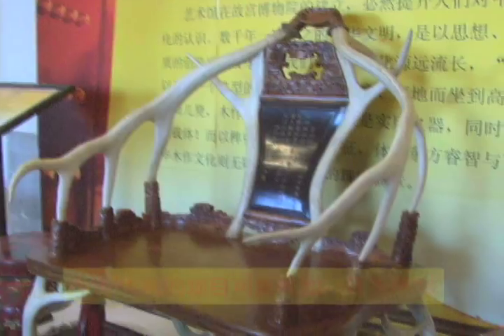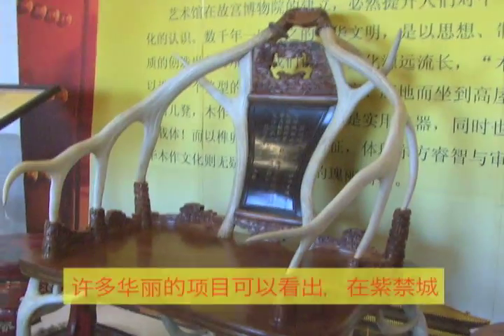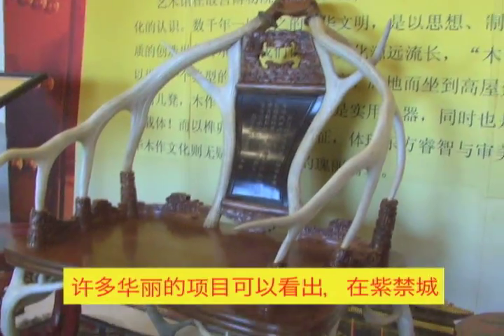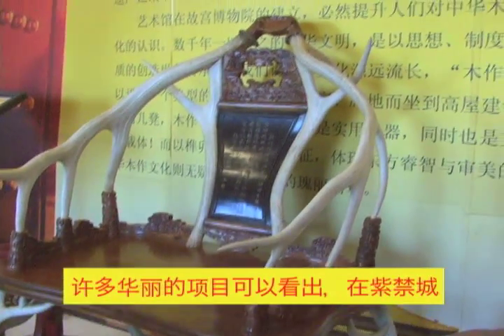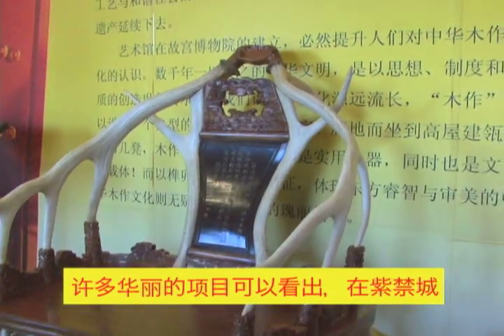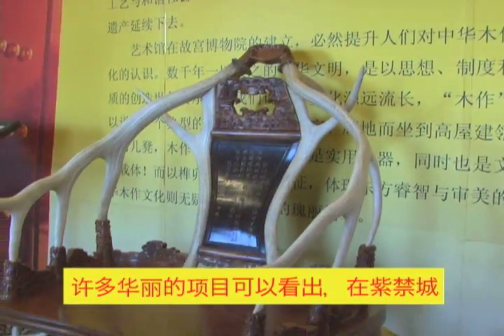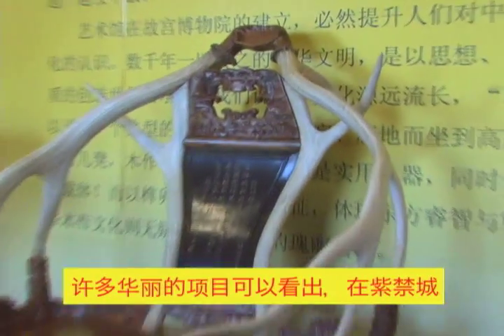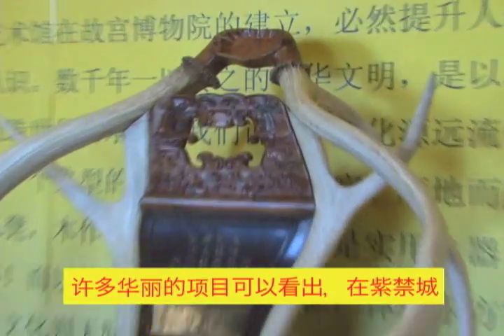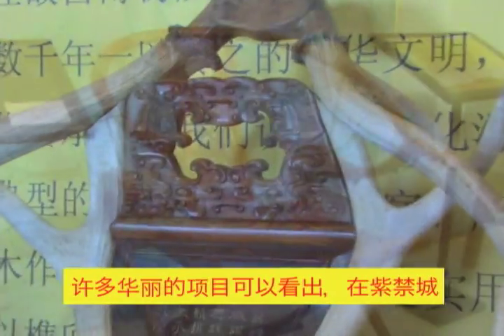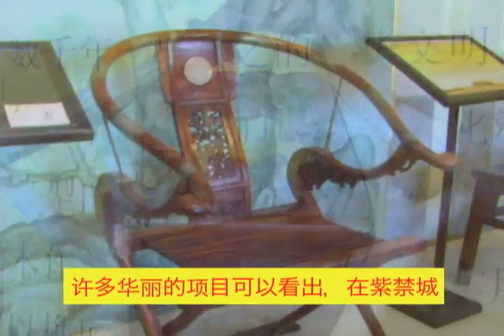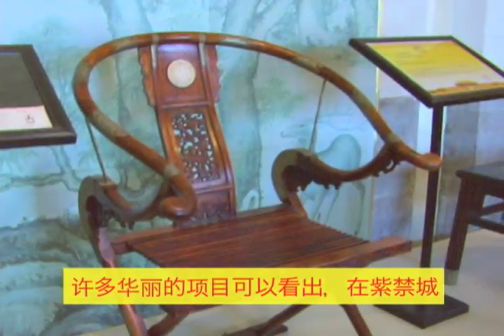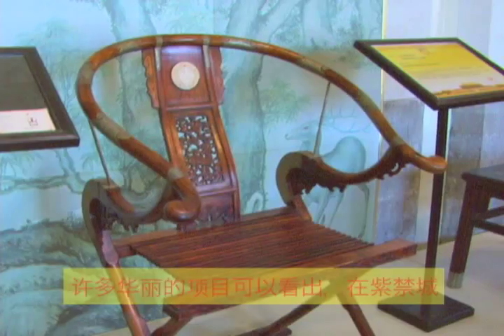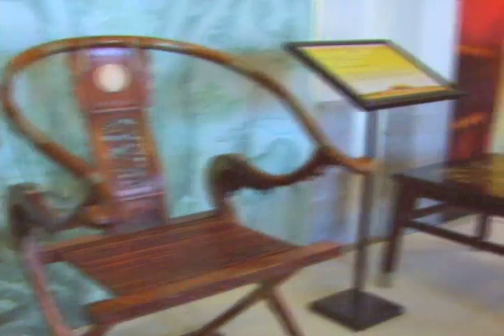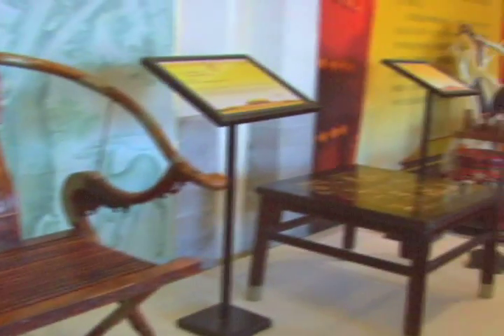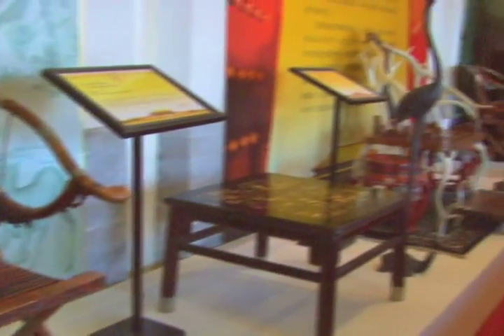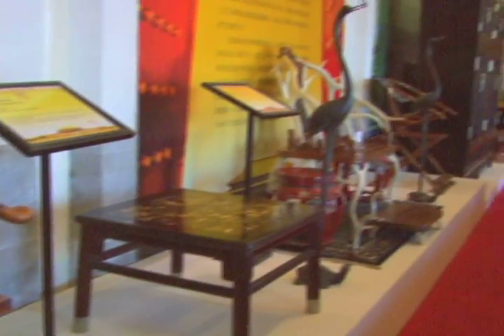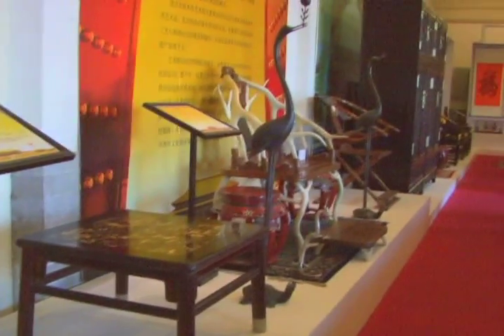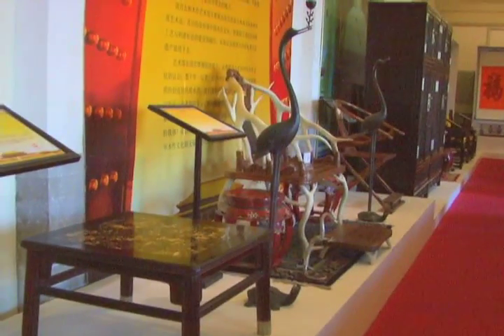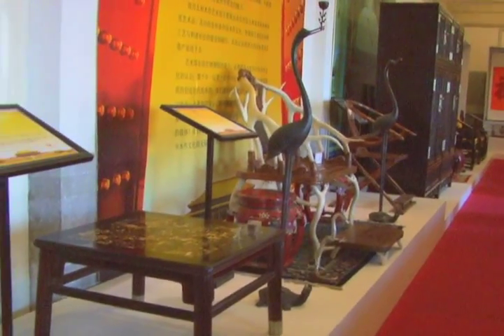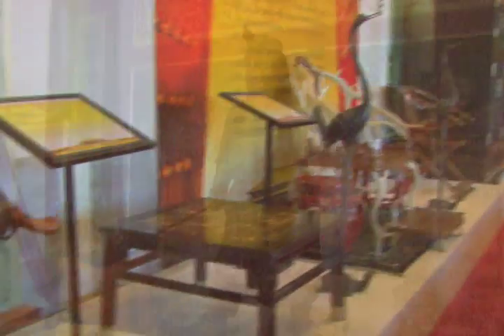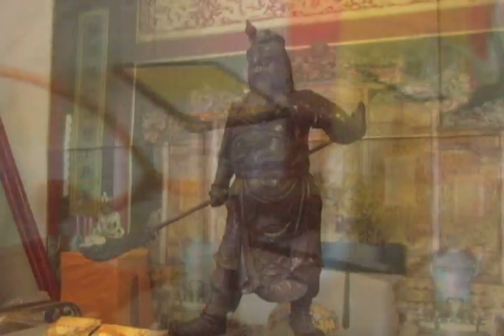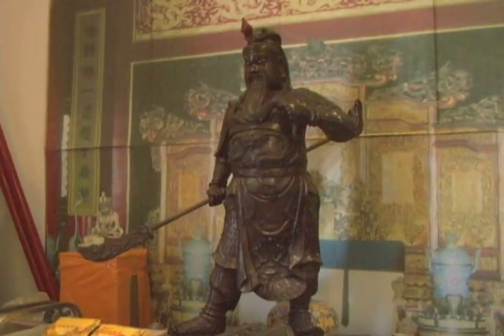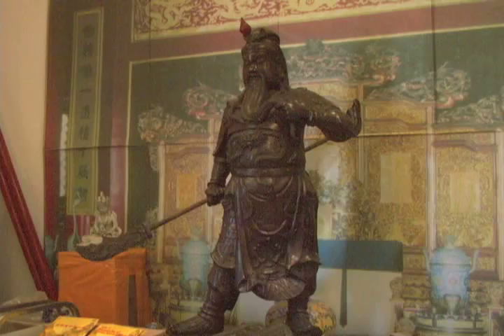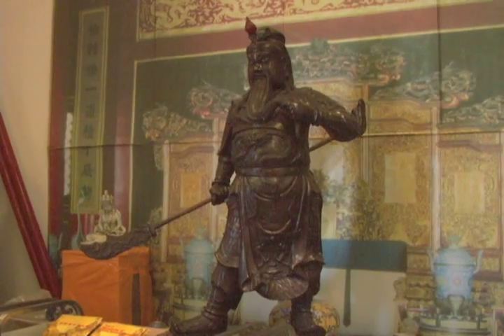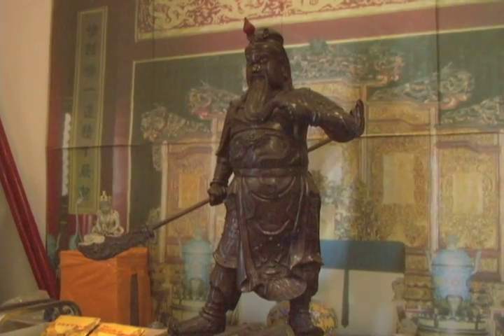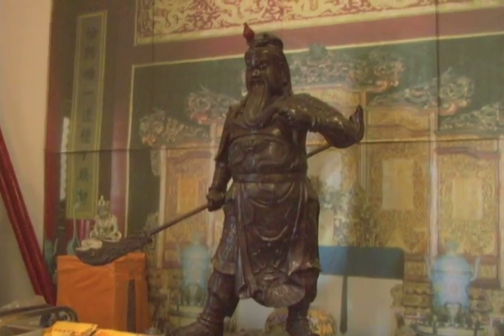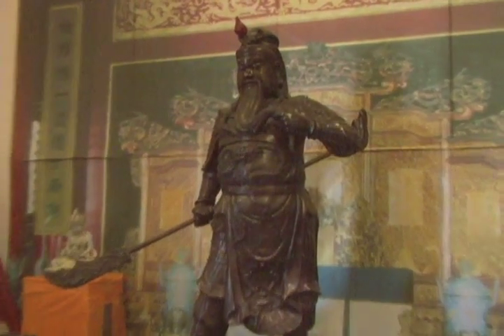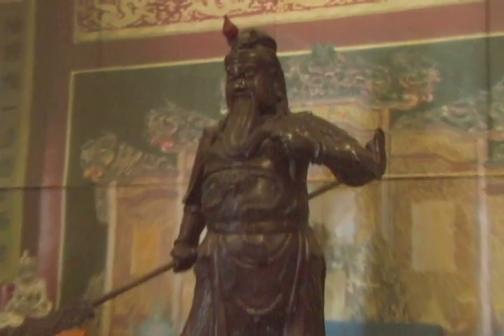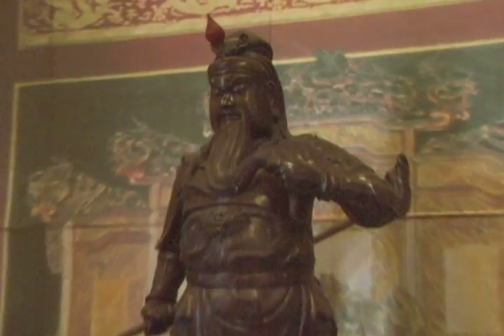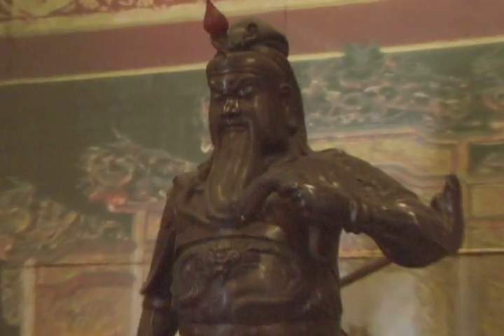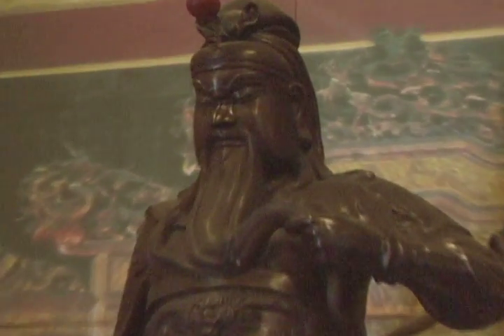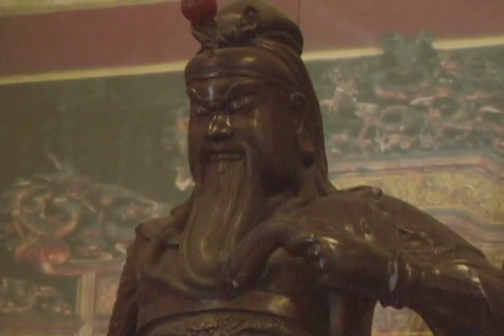Stone that was used in the building of the Forbidden City was quarried from just outside Beijing. During the winter, wells were used to pour water into the ground, creating an ice sheet, so that large boulders could be slid over the surface to the building site.